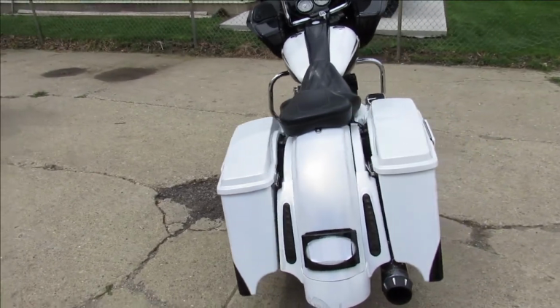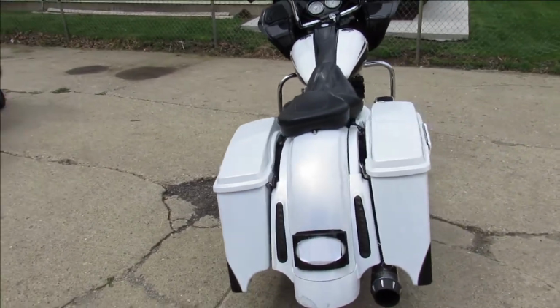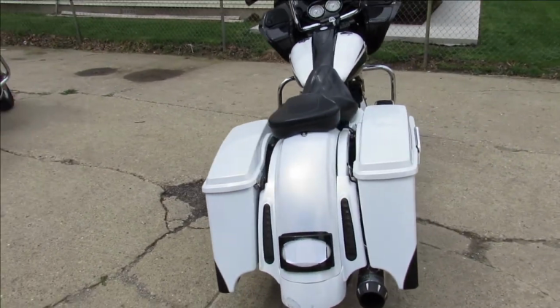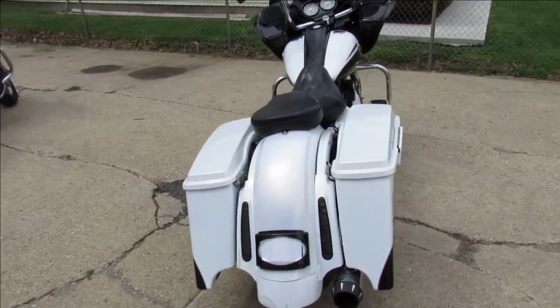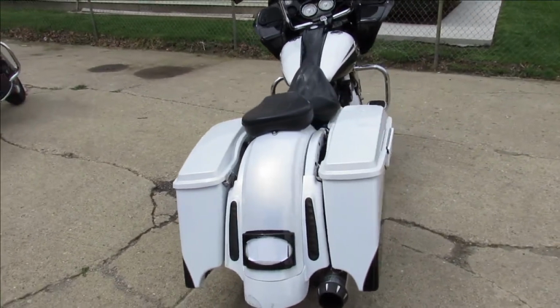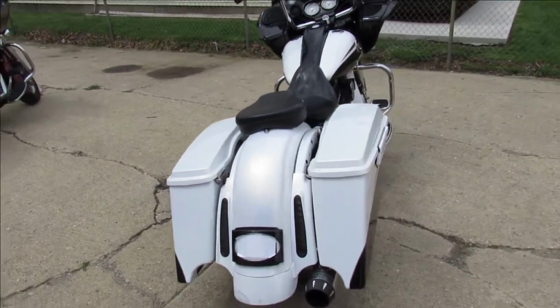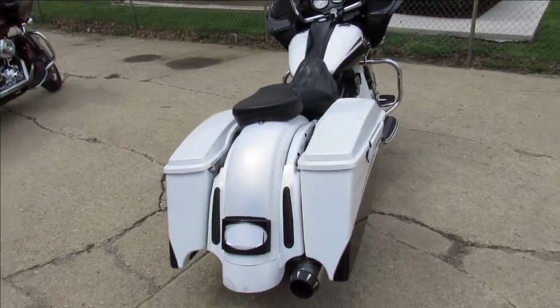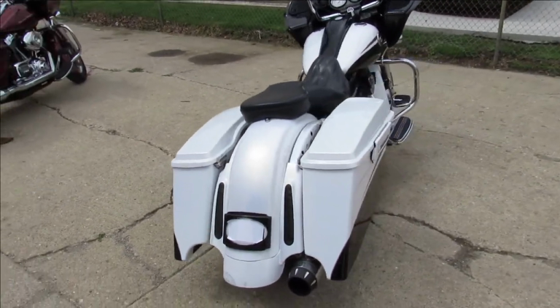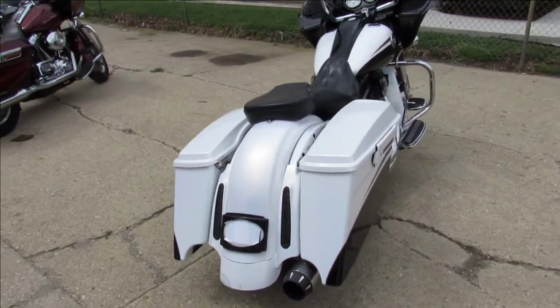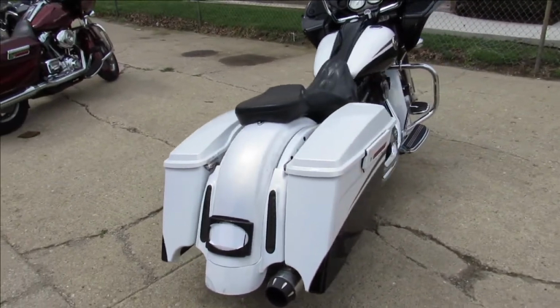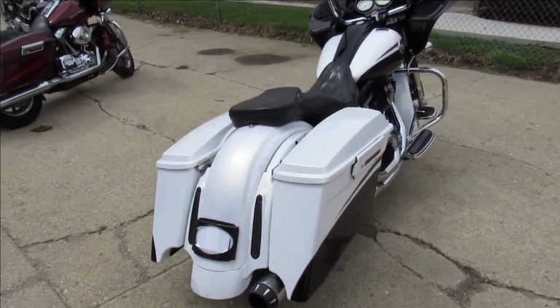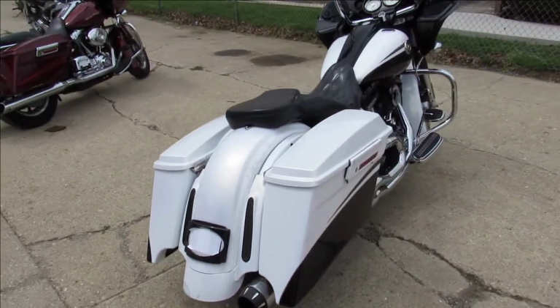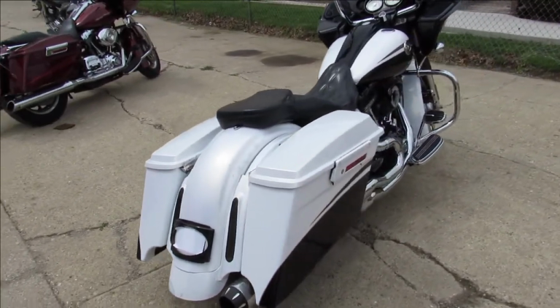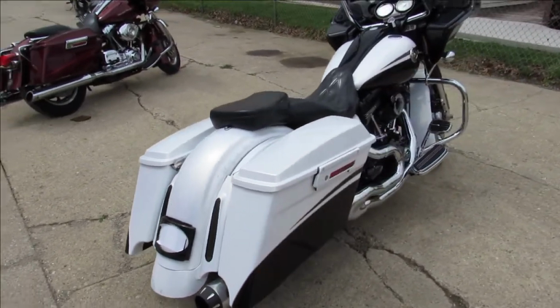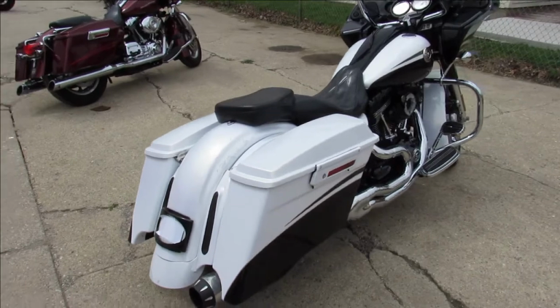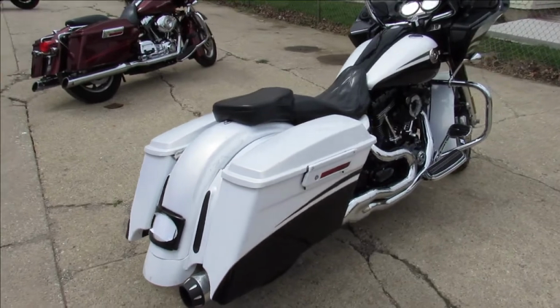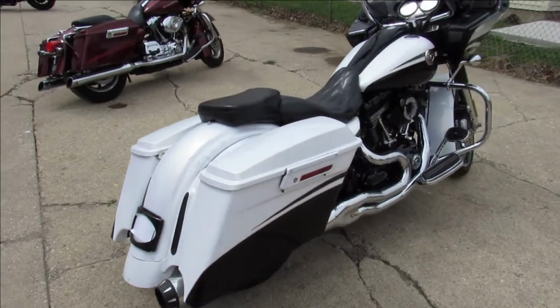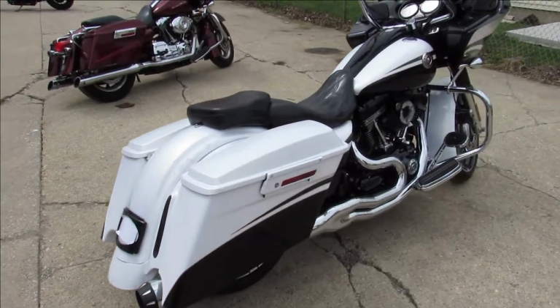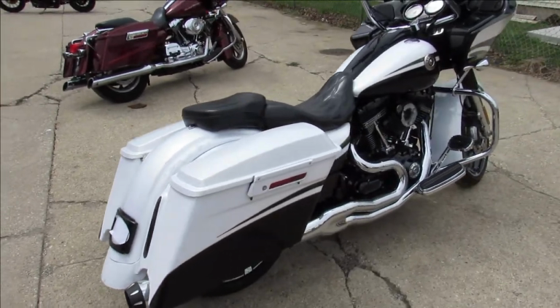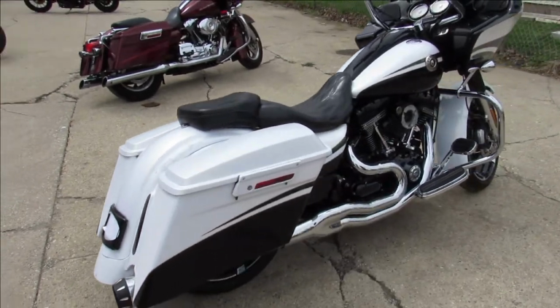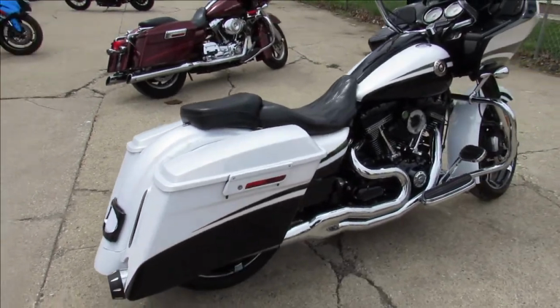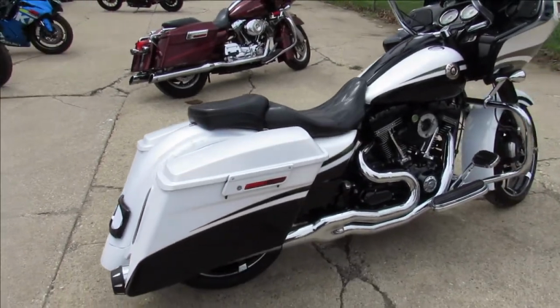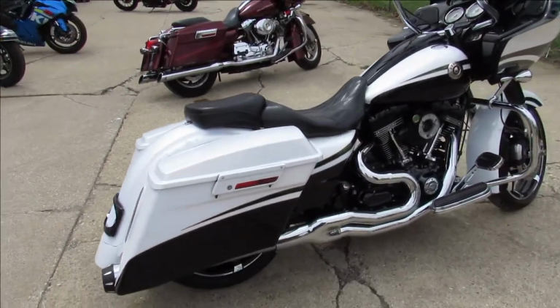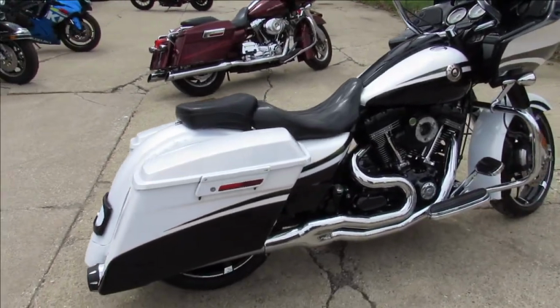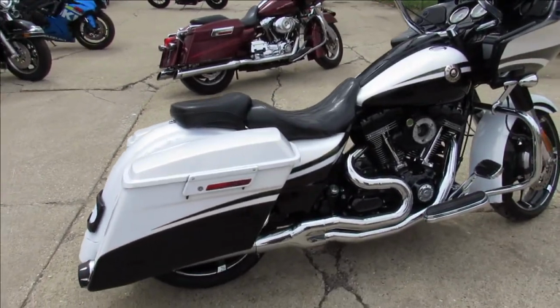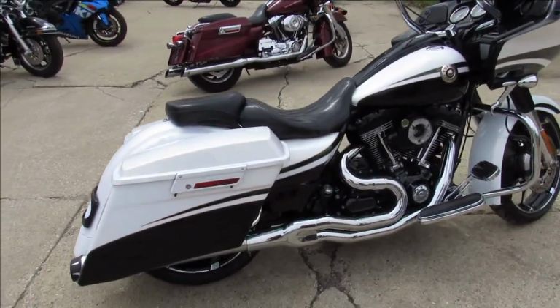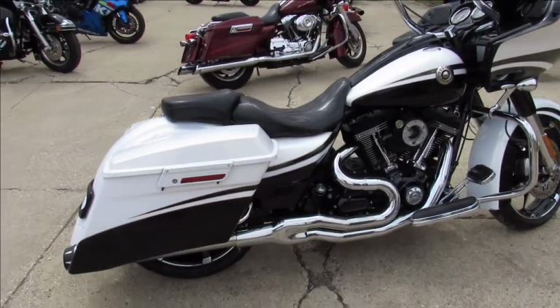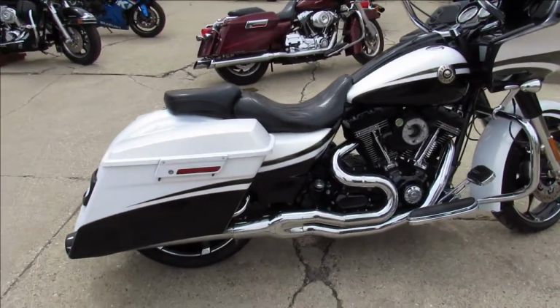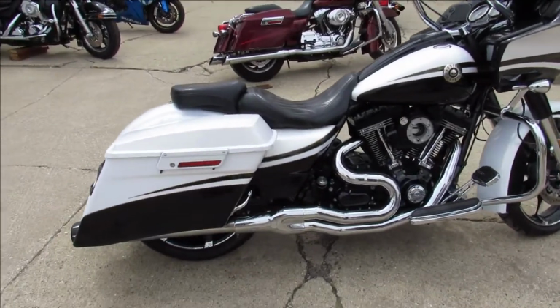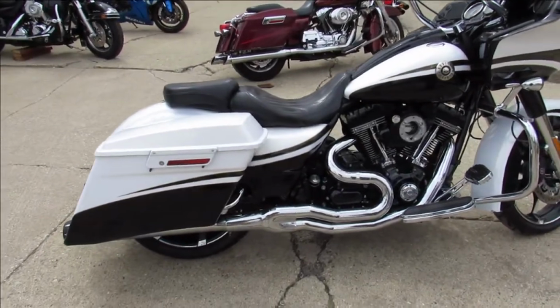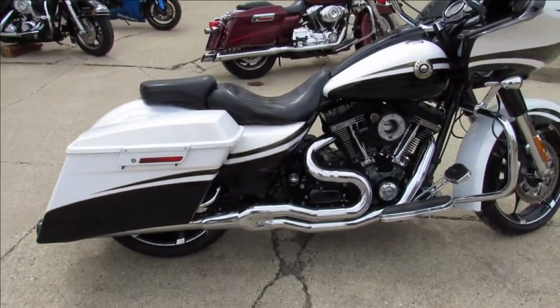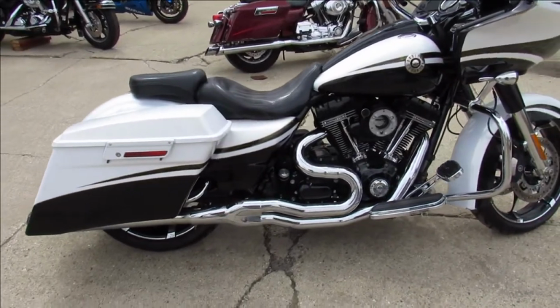This one's got a few minor cosmetic scrapes, but it's a clean green Michigan title. Take a close look — you get extended saddlebags, extended rear fender, and a custom seat.